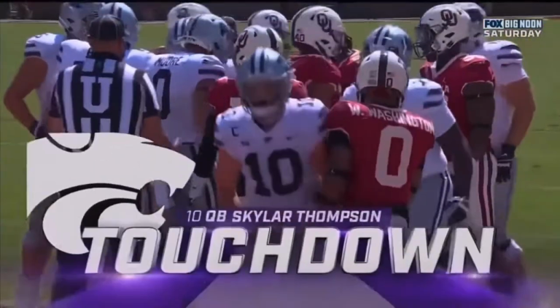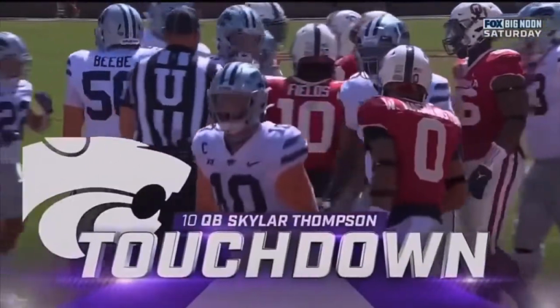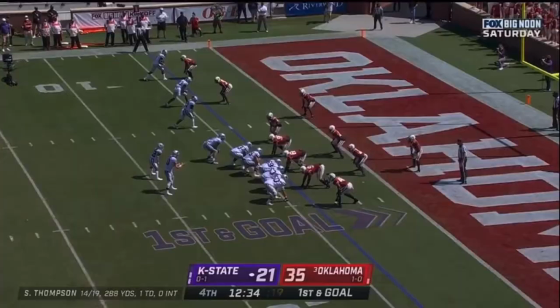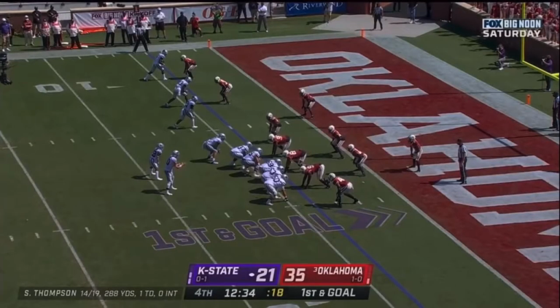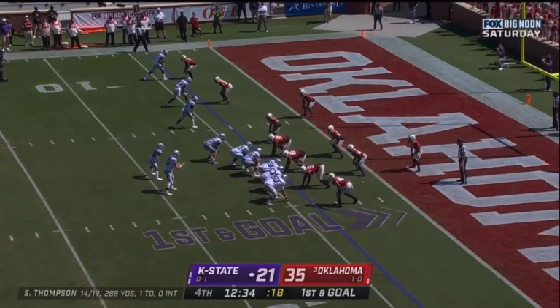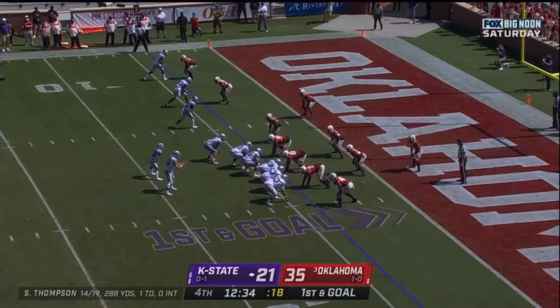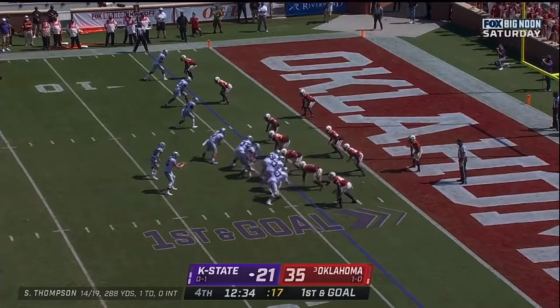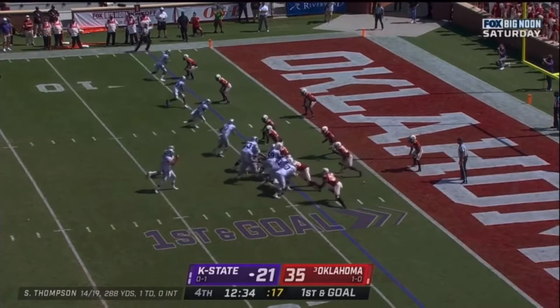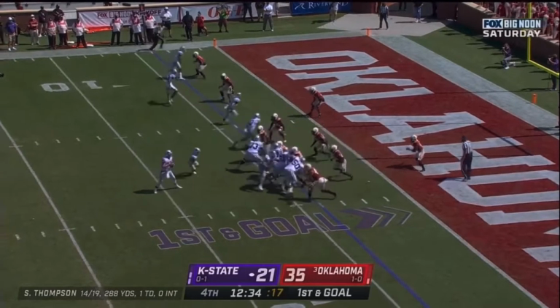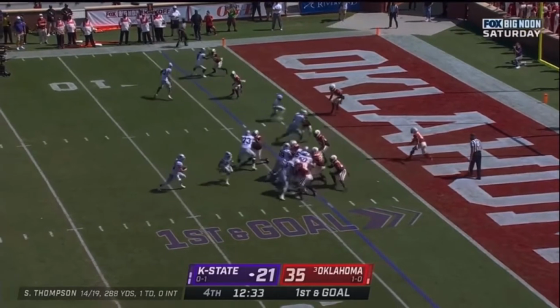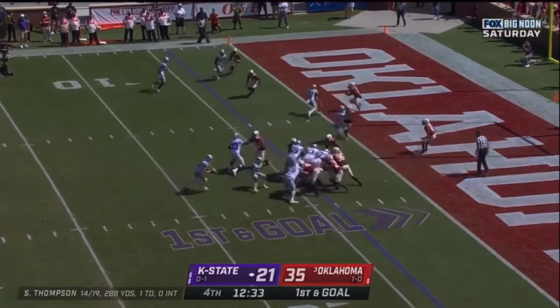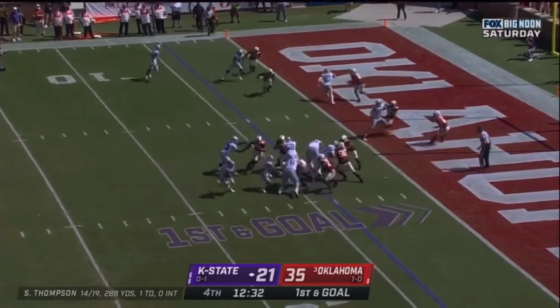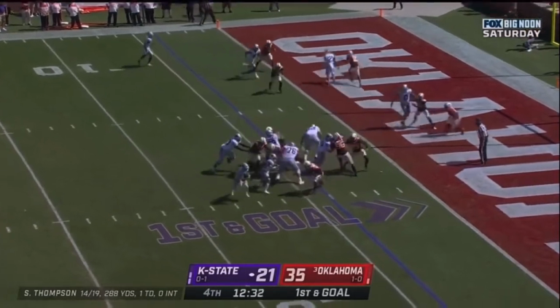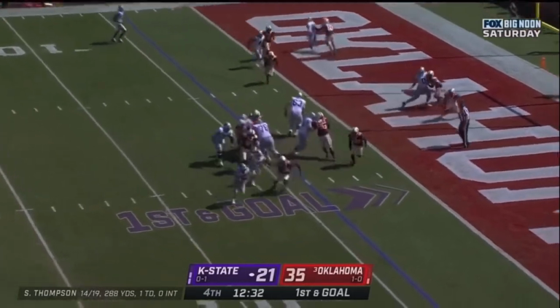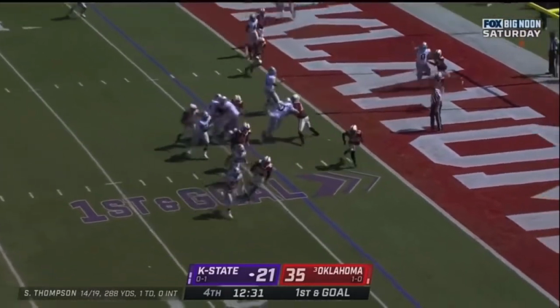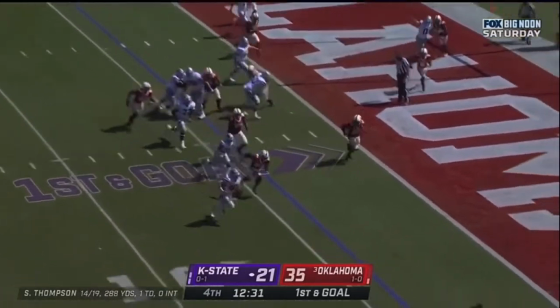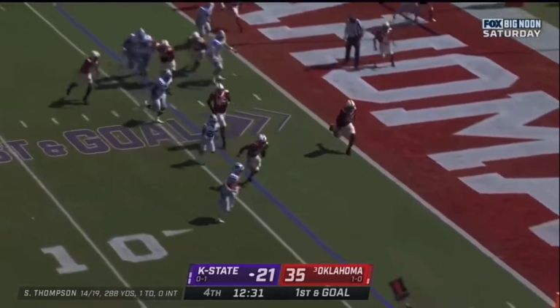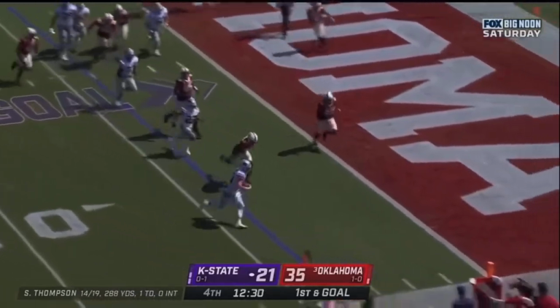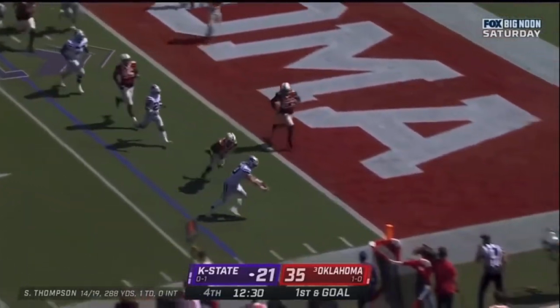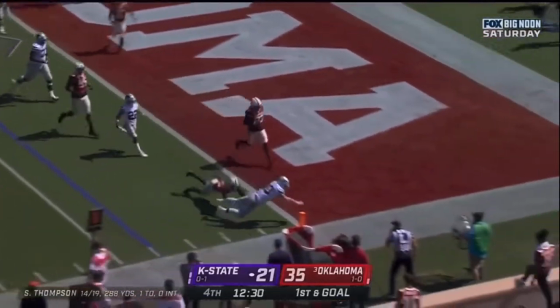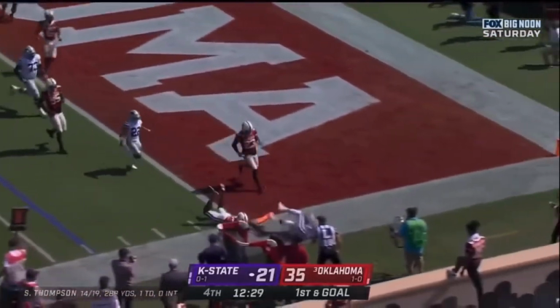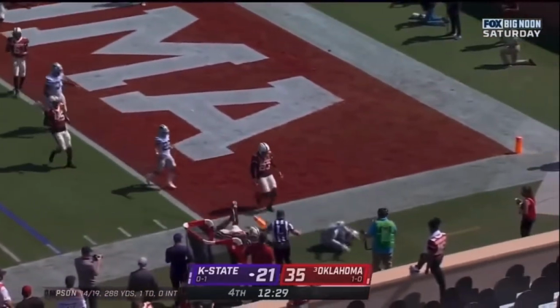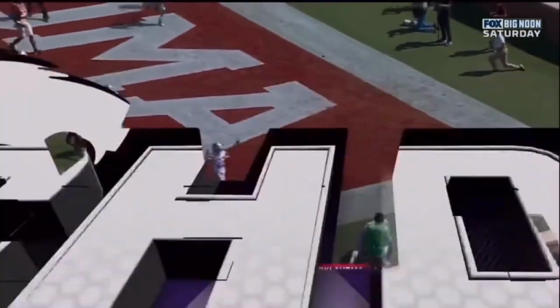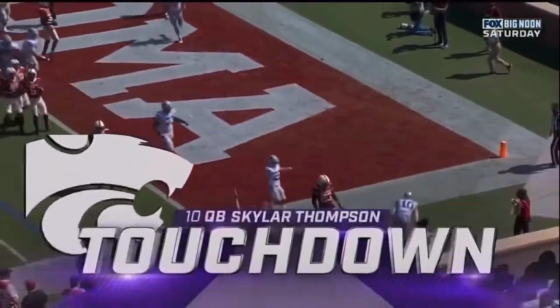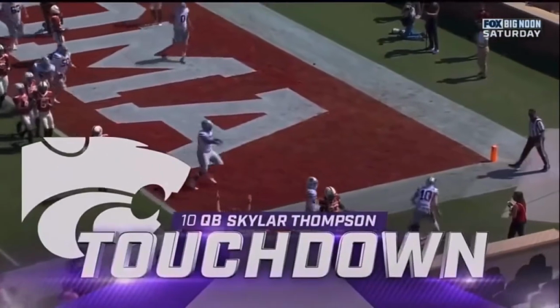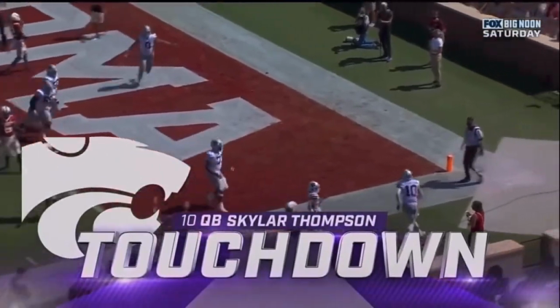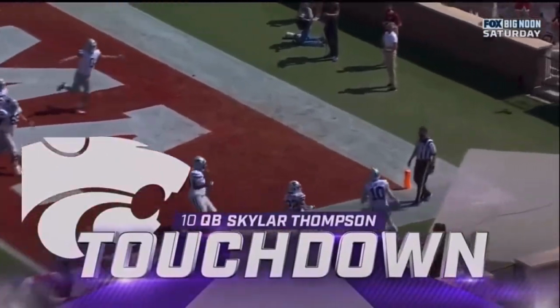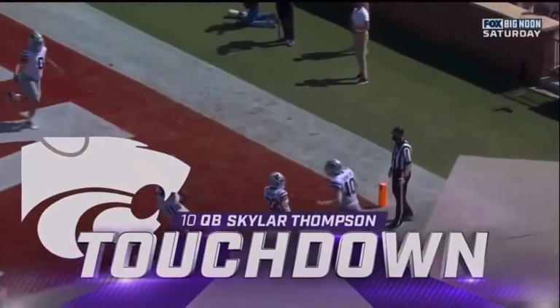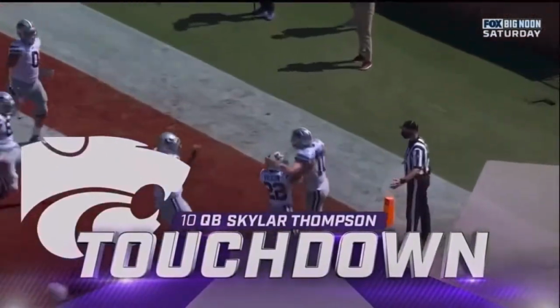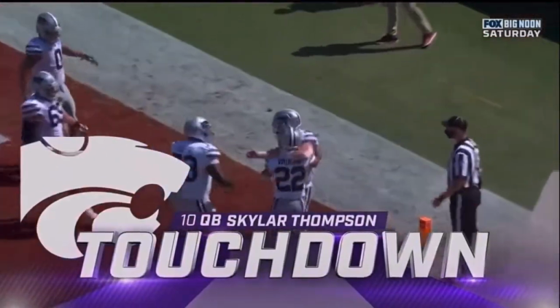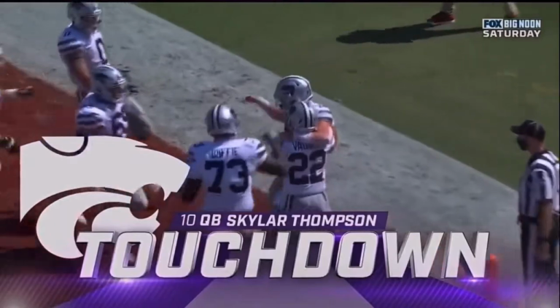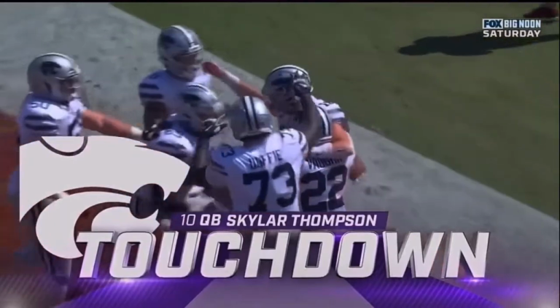Out on the outside. Thompson out of the shotgun, runs it himself. He's got the corner, dives — touchdown, K-State. Skyler Thompson.